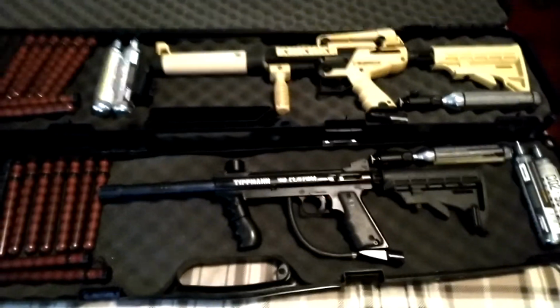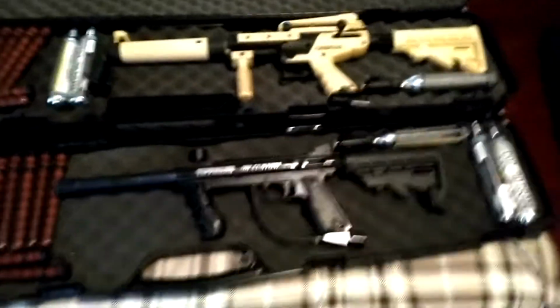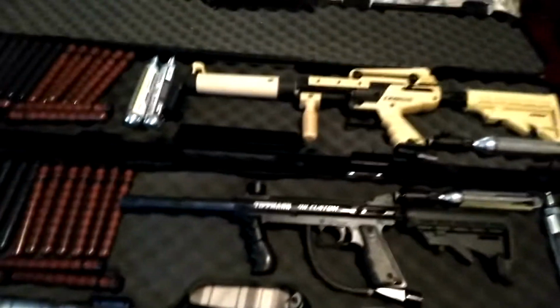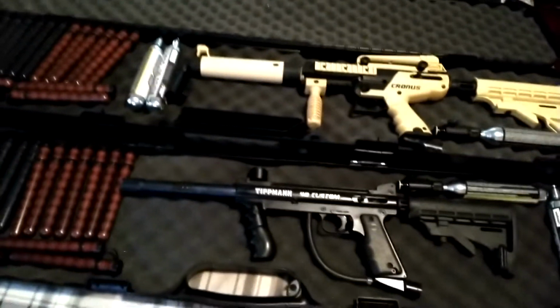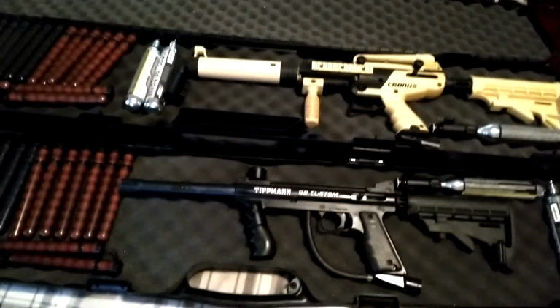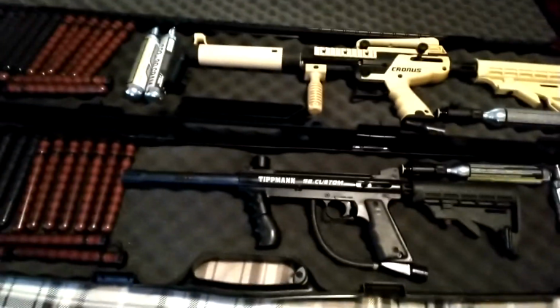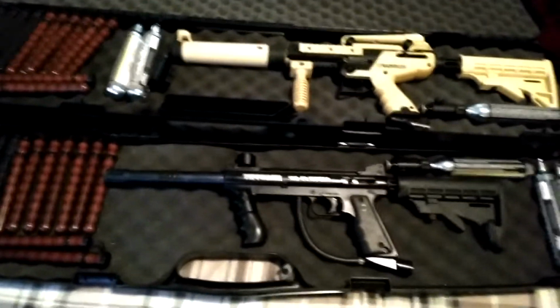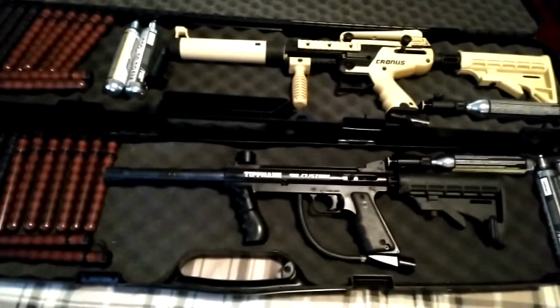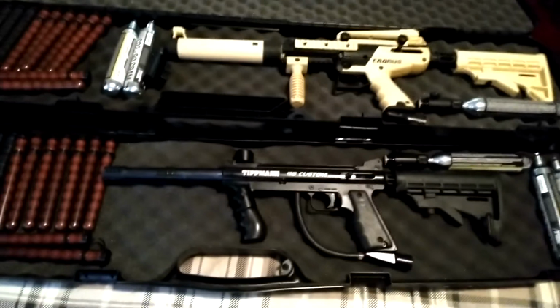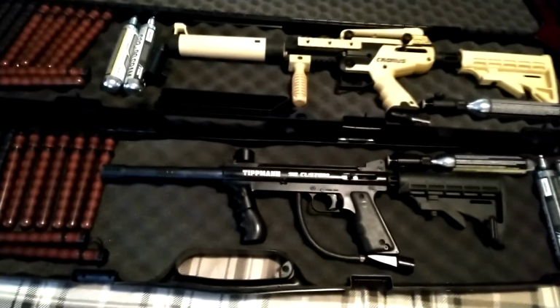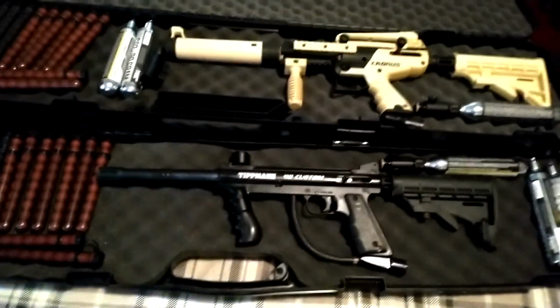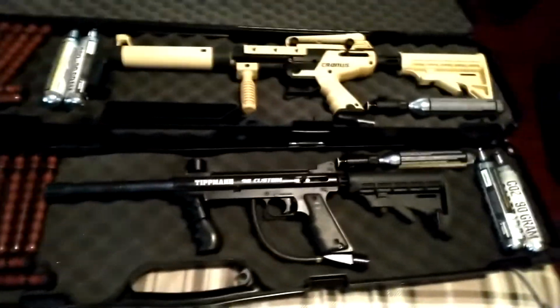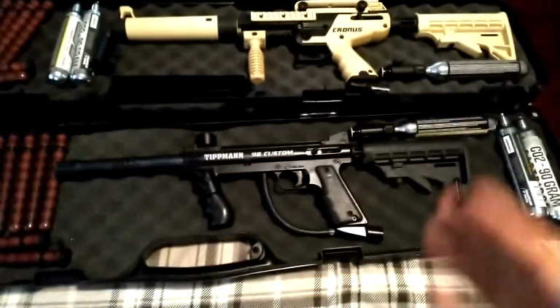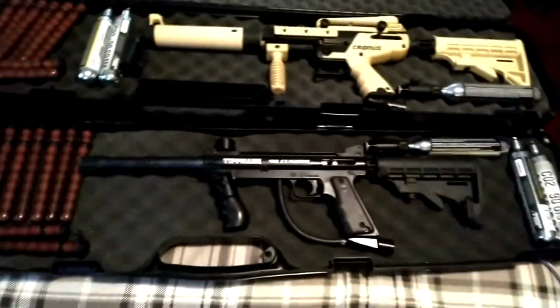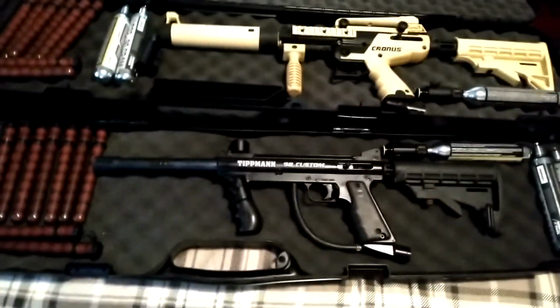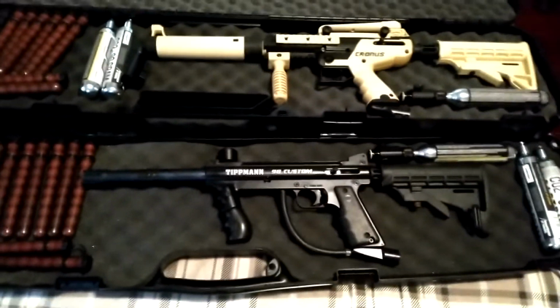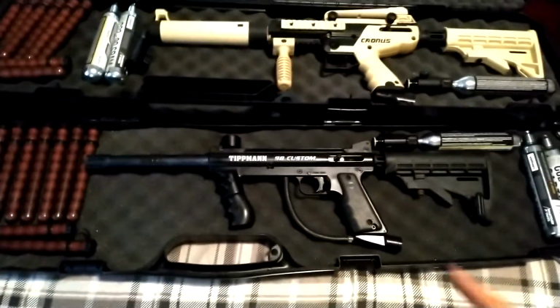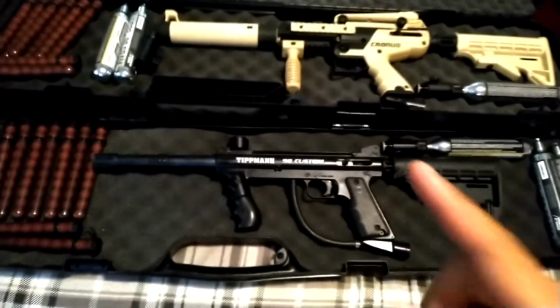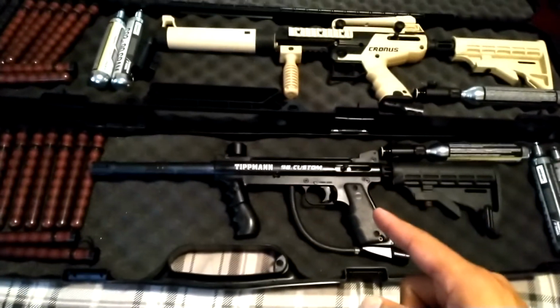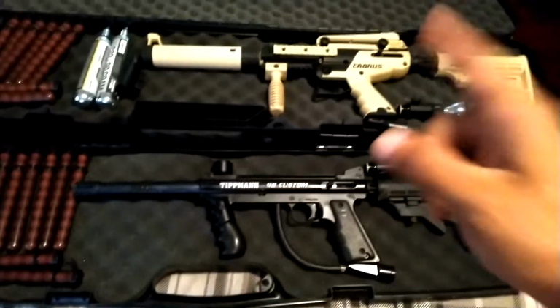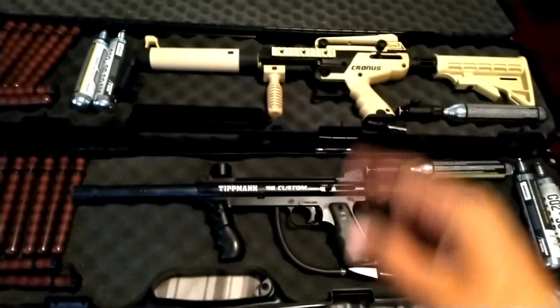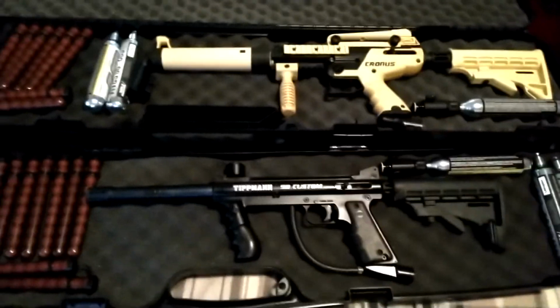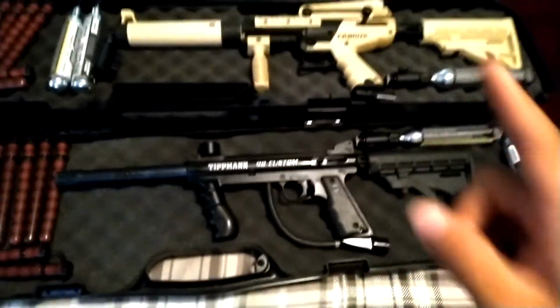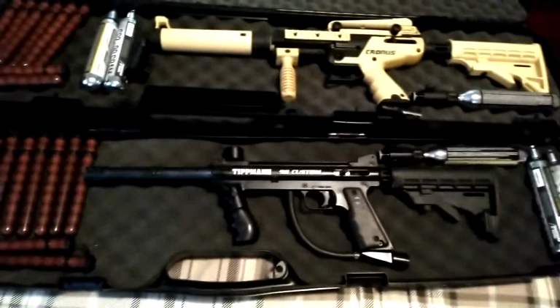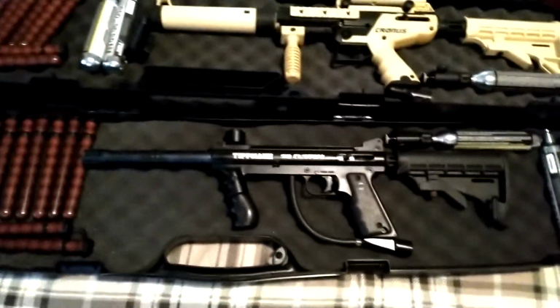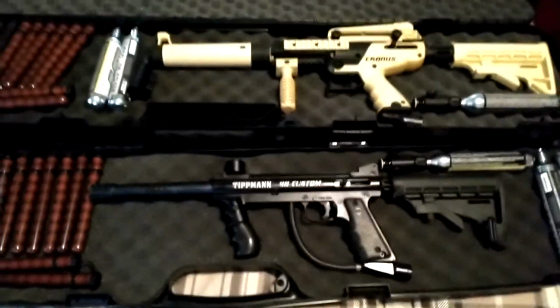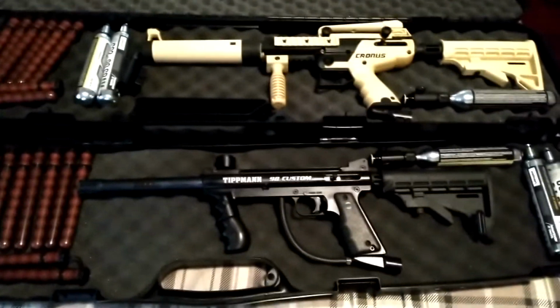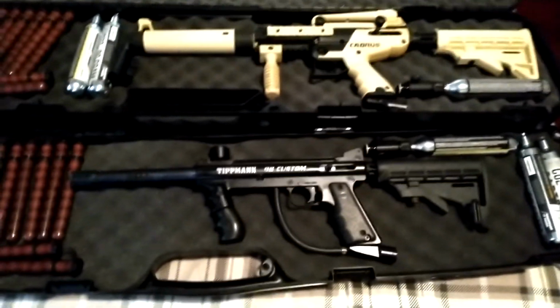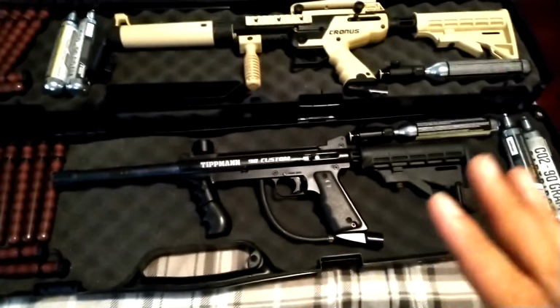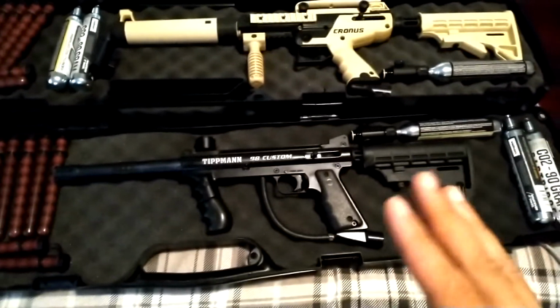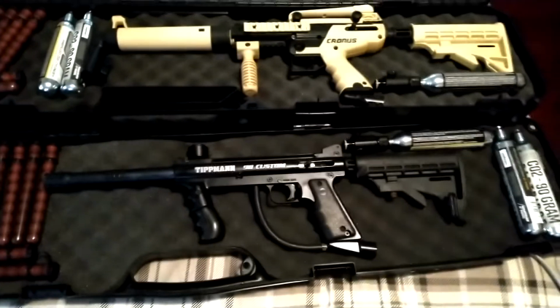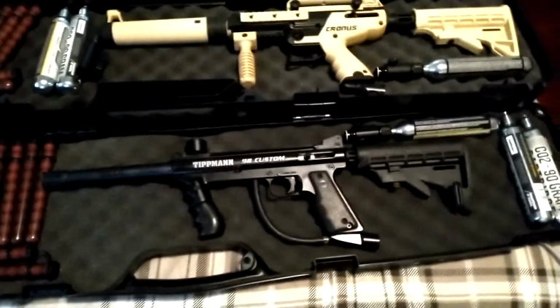Hey there, just wanted to make this short video and share a quick update on these two here. This is the Tippmann 98 and the Tippmann Cronus on the top. I just want to share some plans that I have for these two markers.